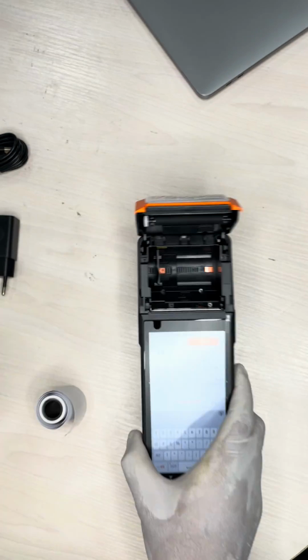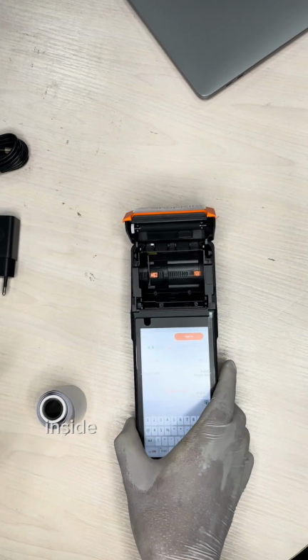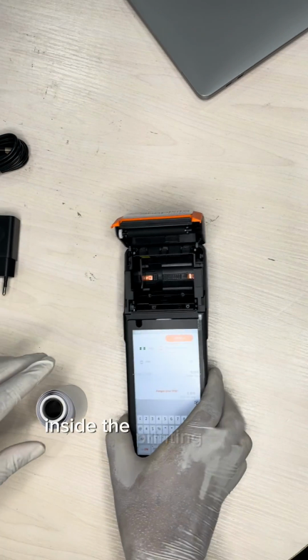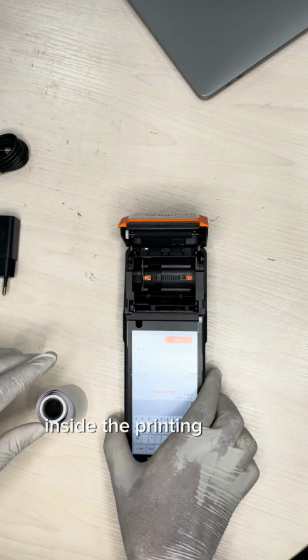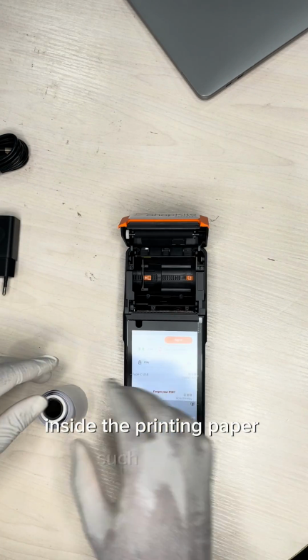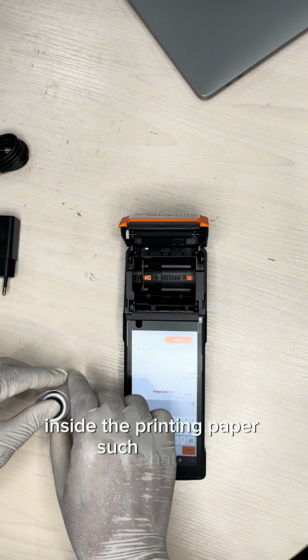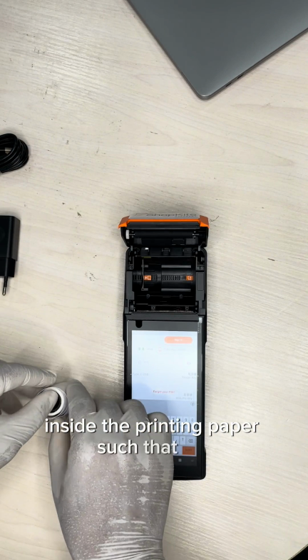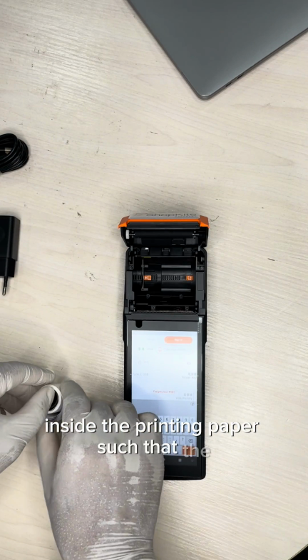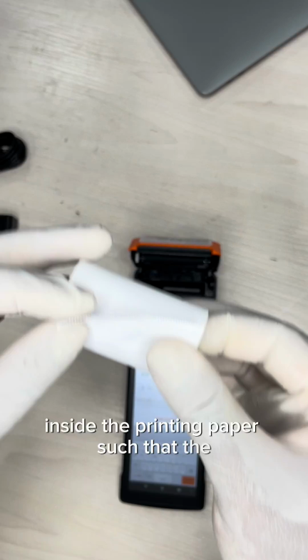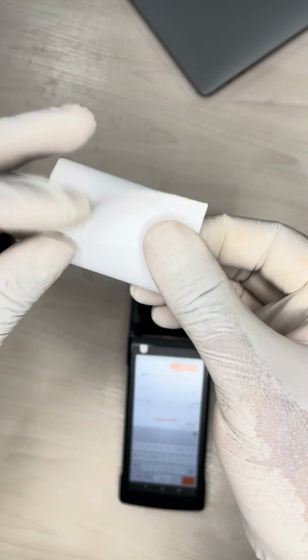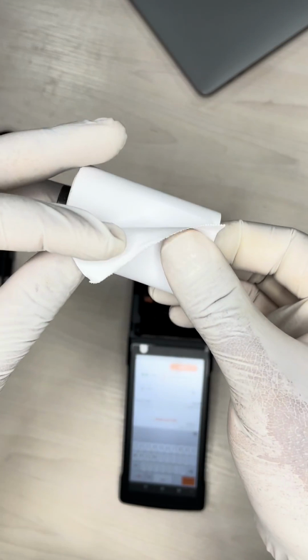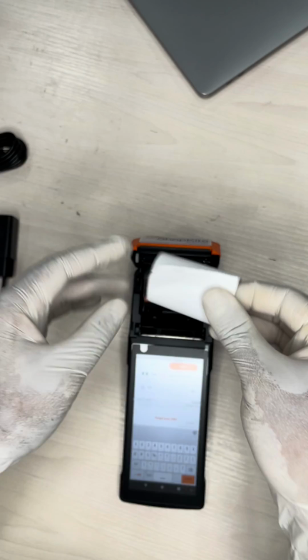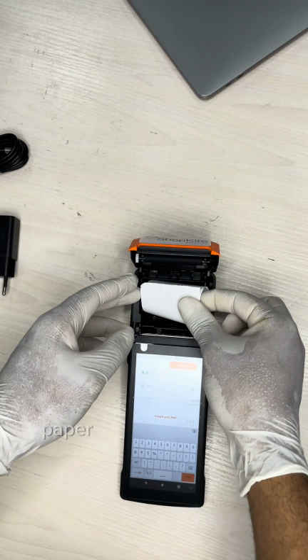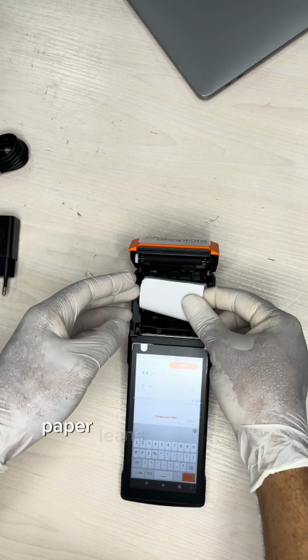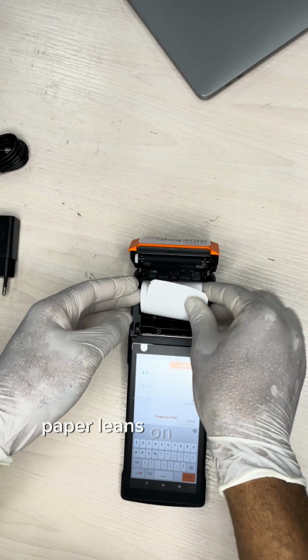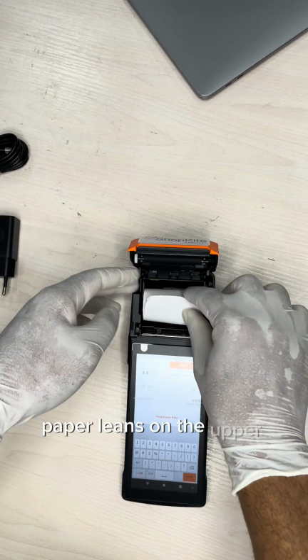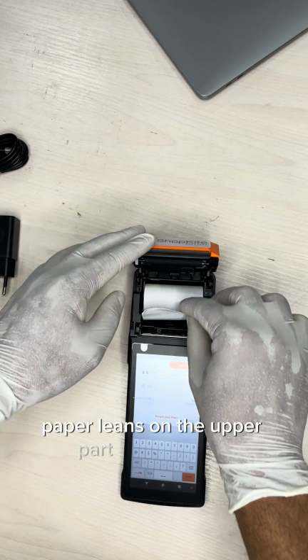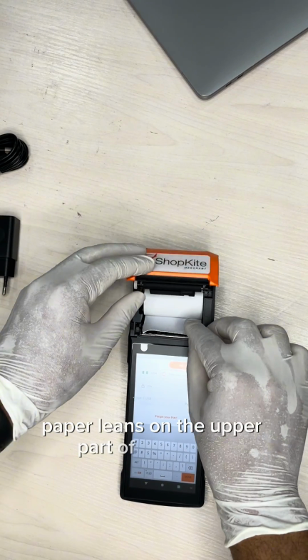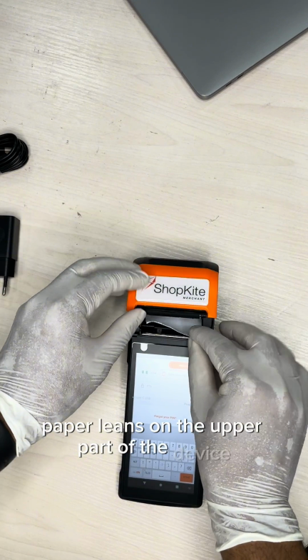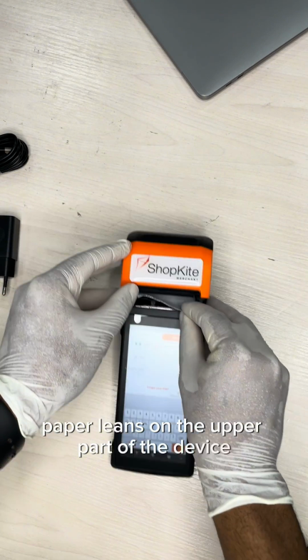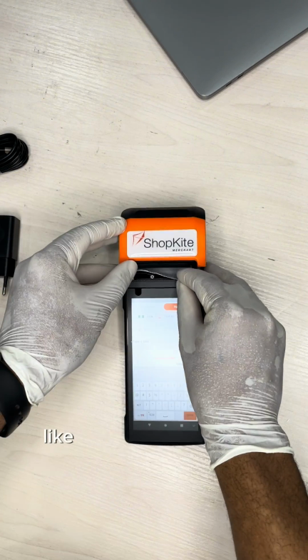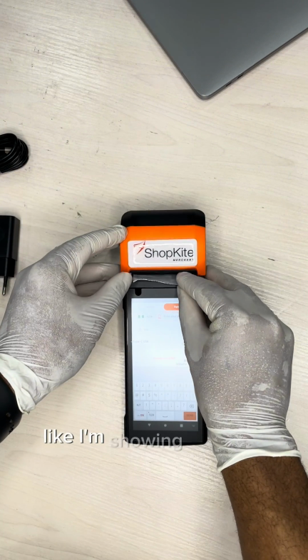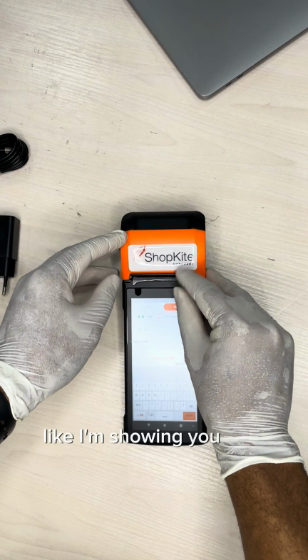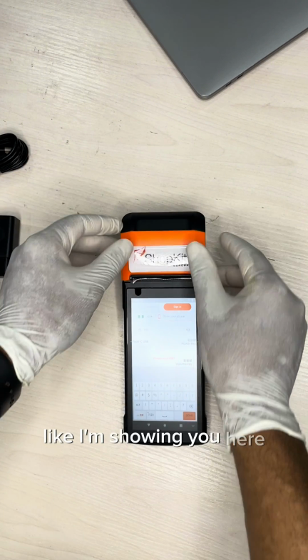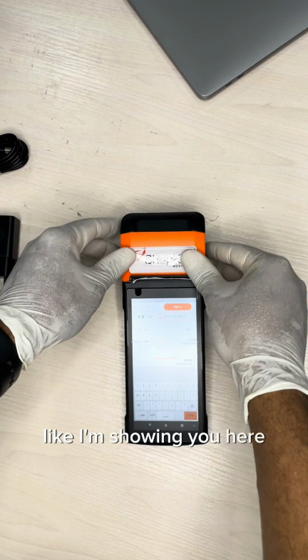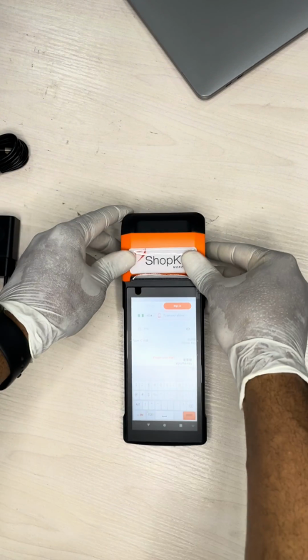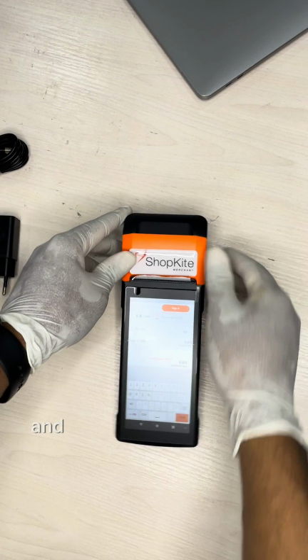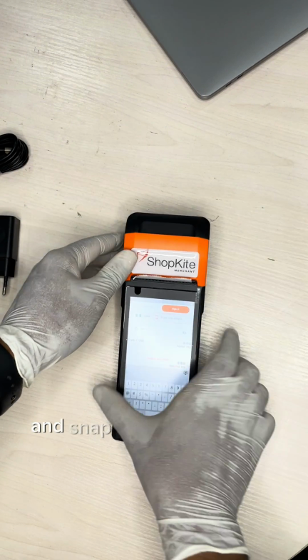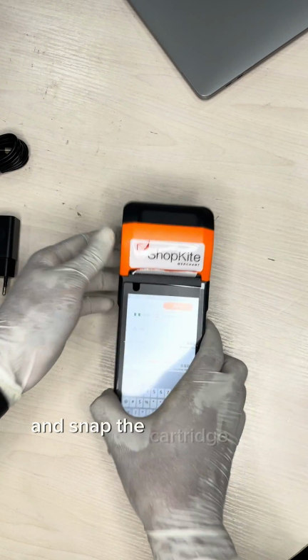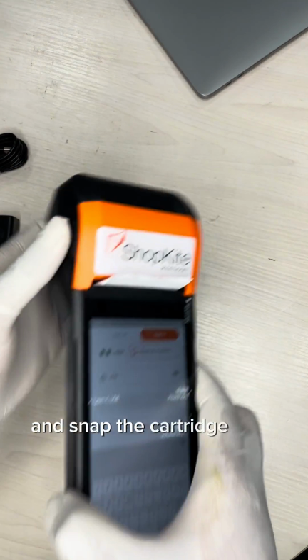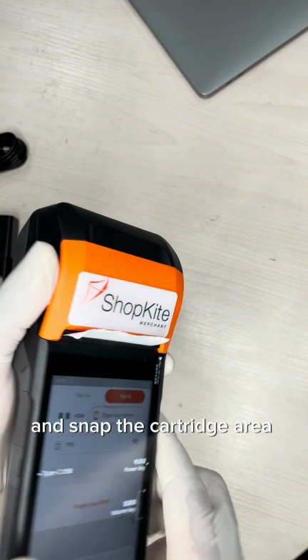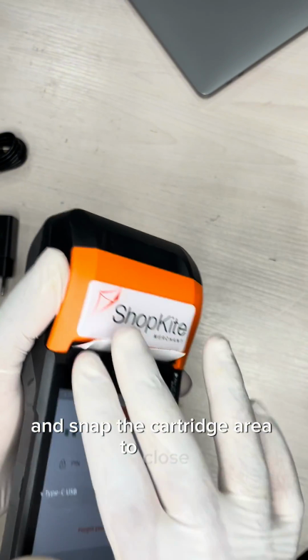Insert the printing paper such that the paper leans on the upper part of the device, as shown, and then snap the cartridge area closed.